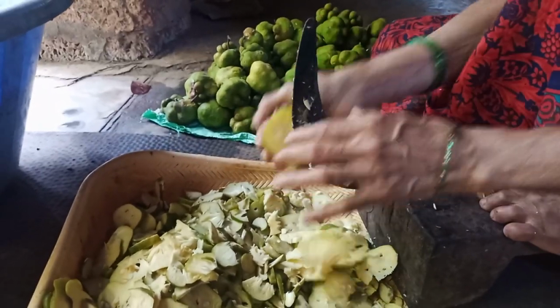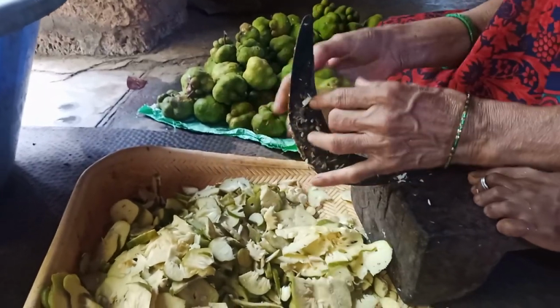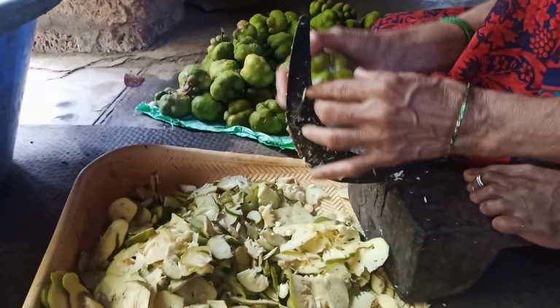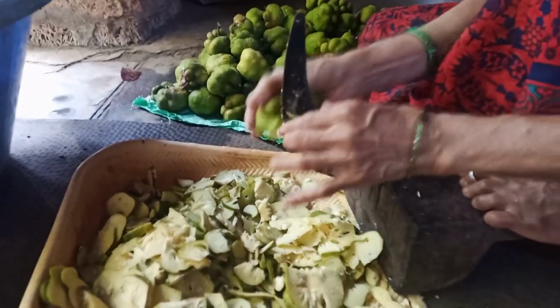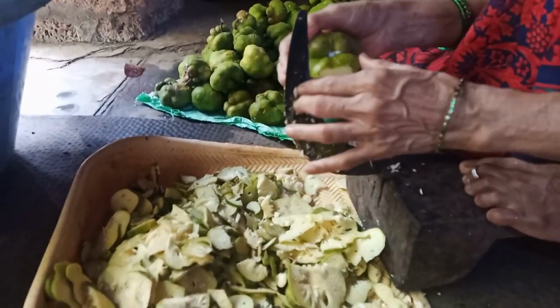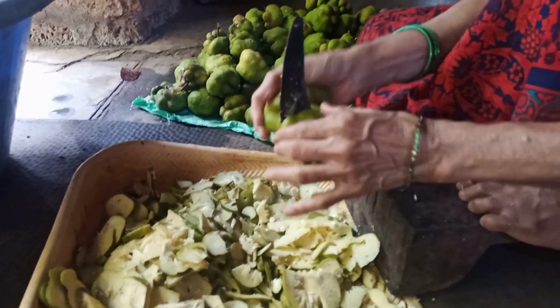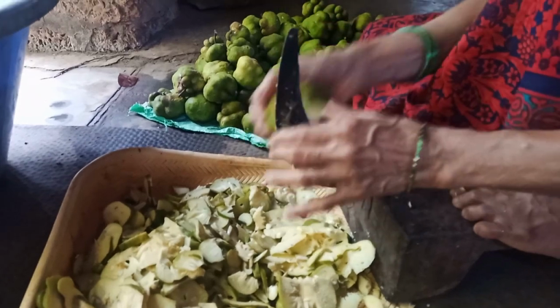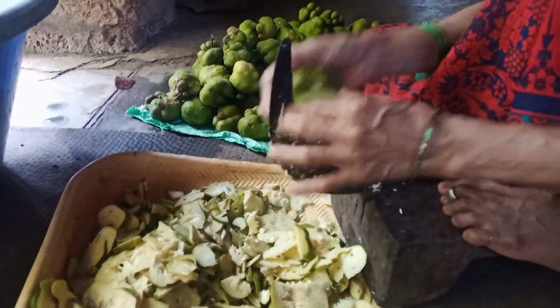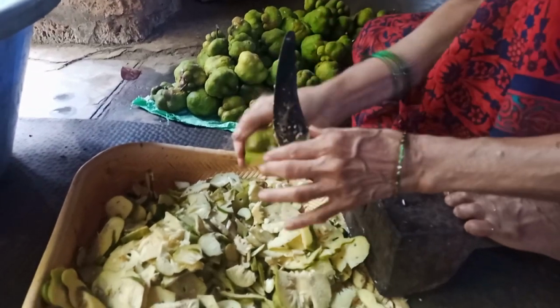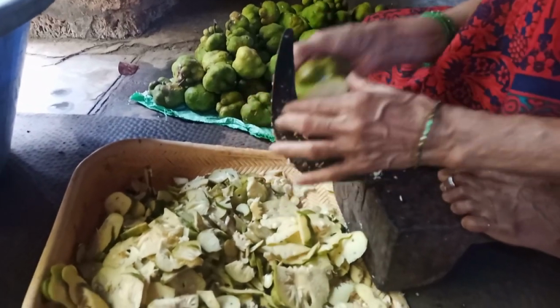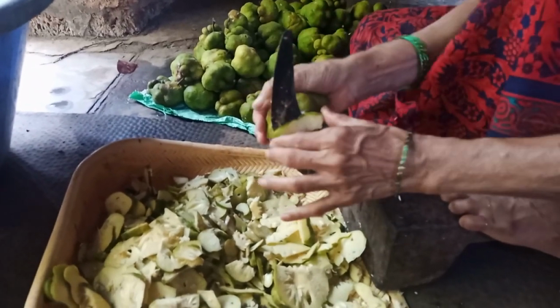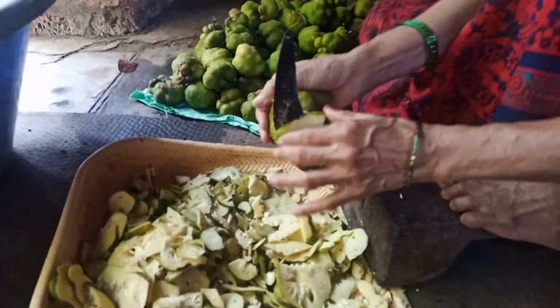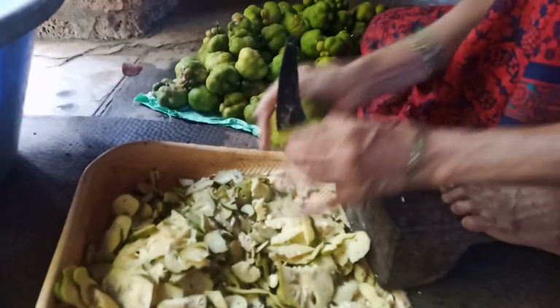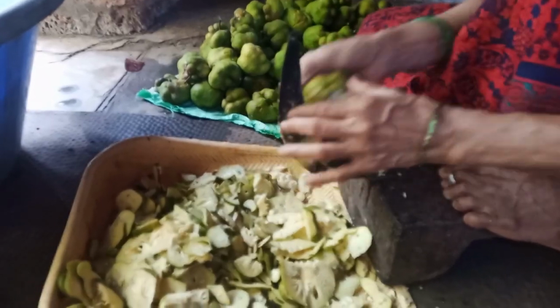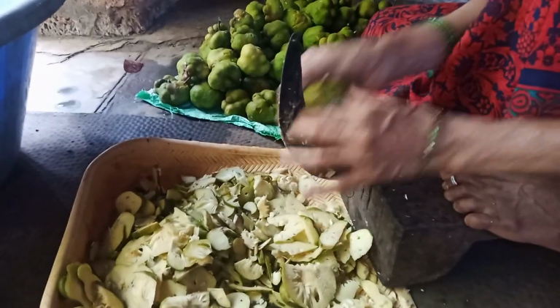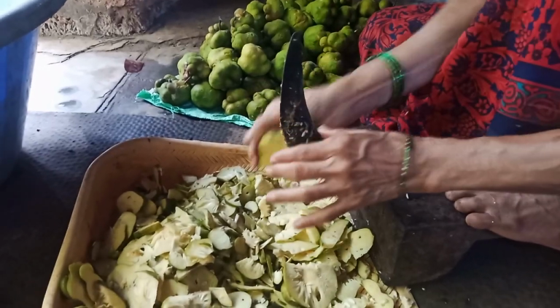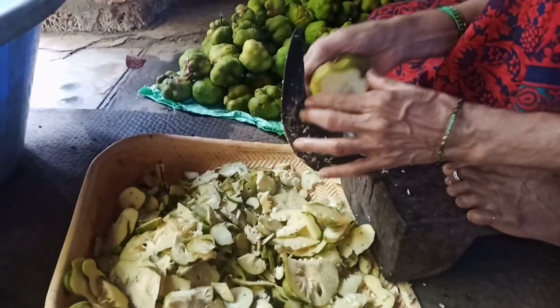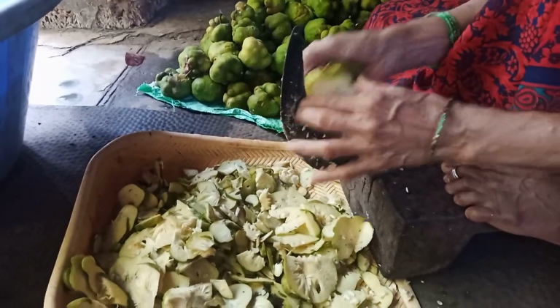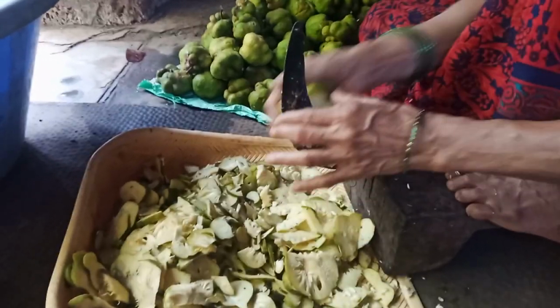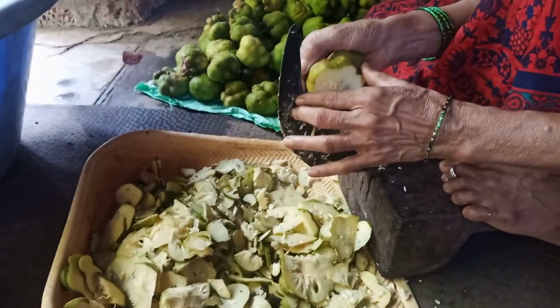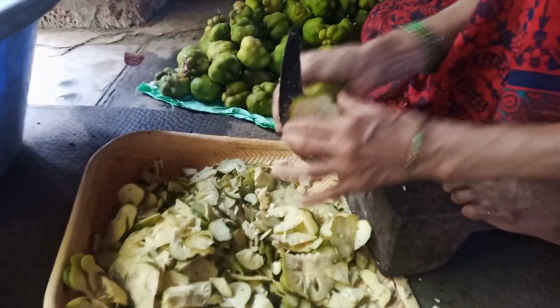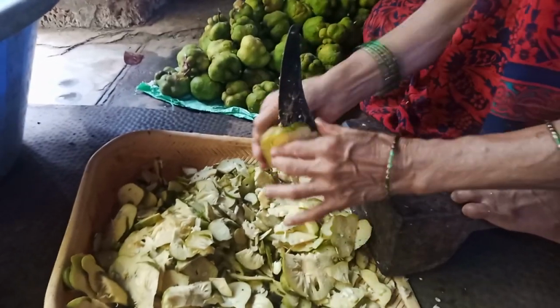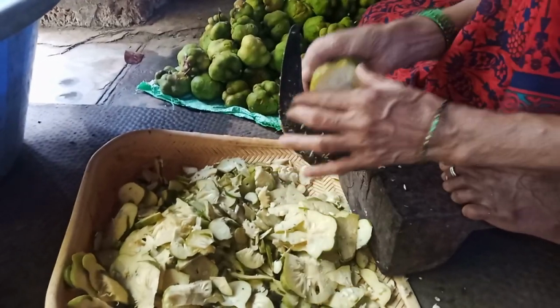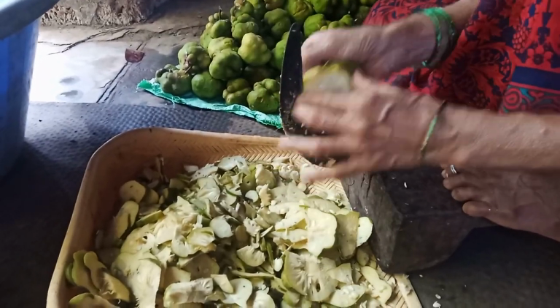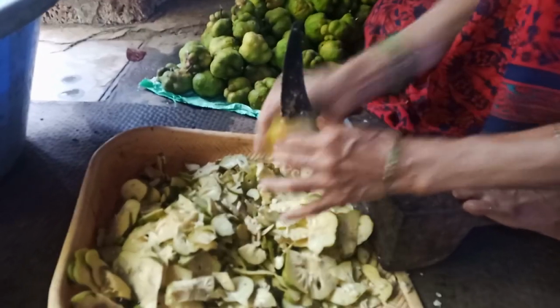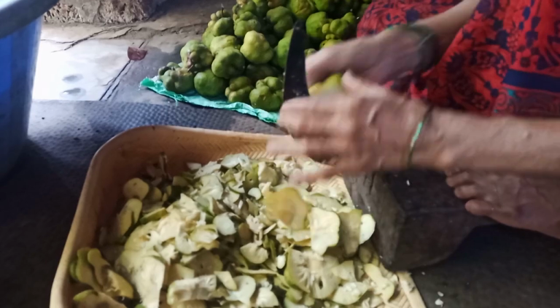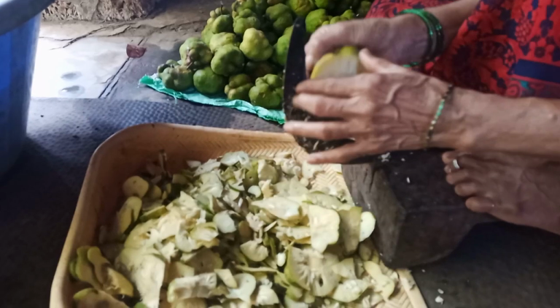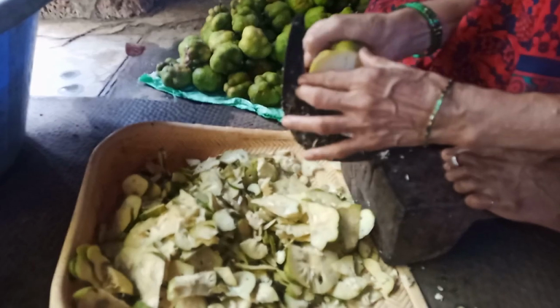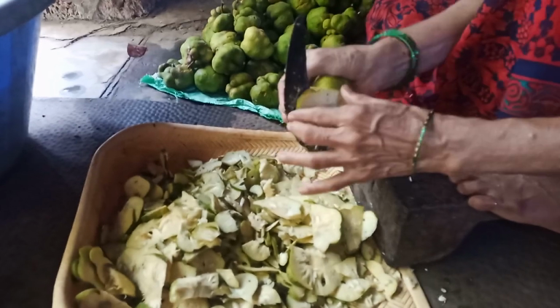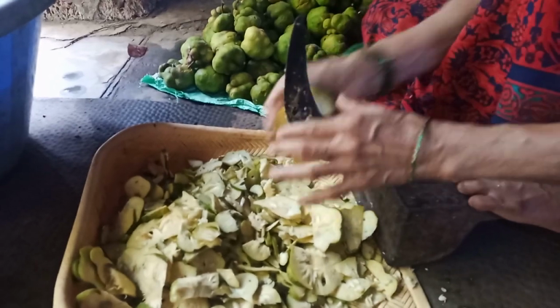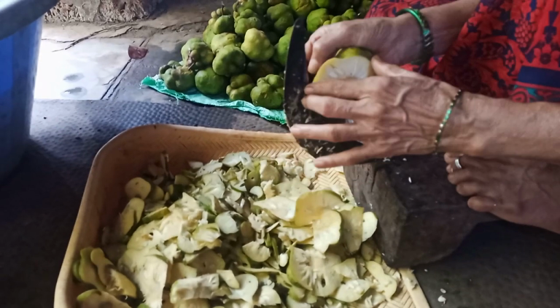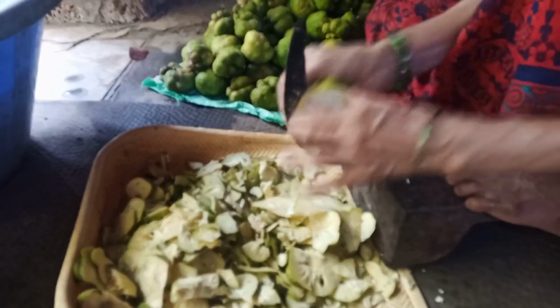It is a deciduous tree which grows in tropical and warm climates. Its fruit is used to treat anorexia, constipation, fever, obesity, skin diseases, liver diseases, and digestive problems.